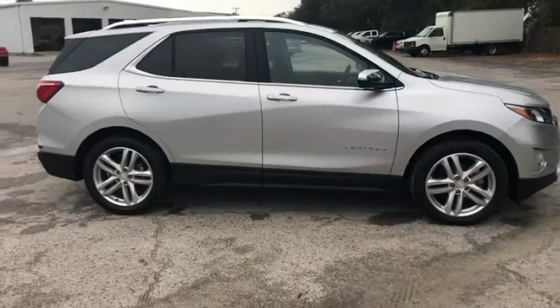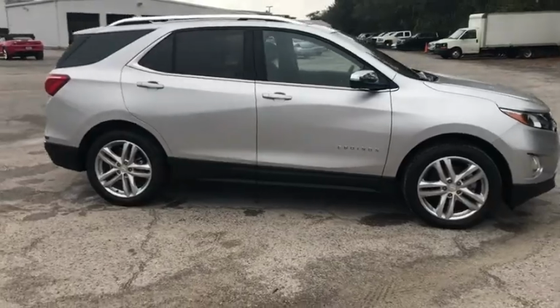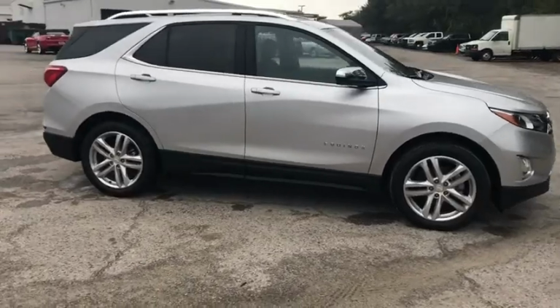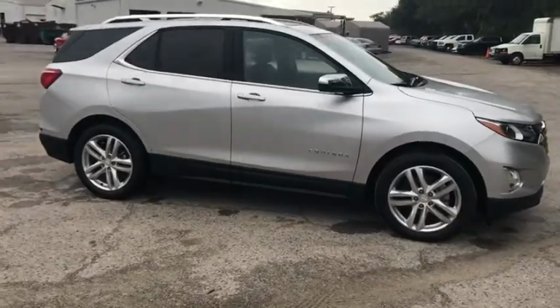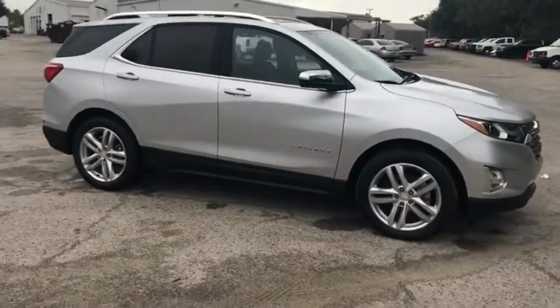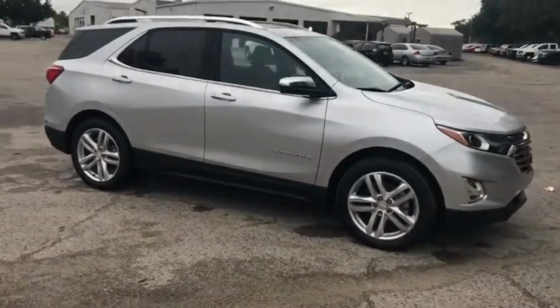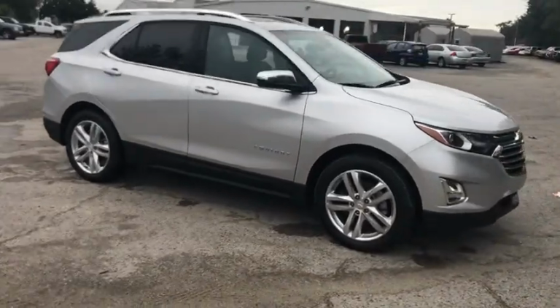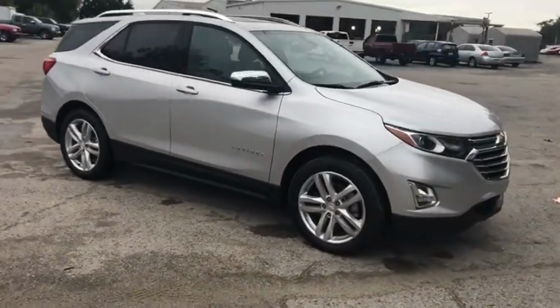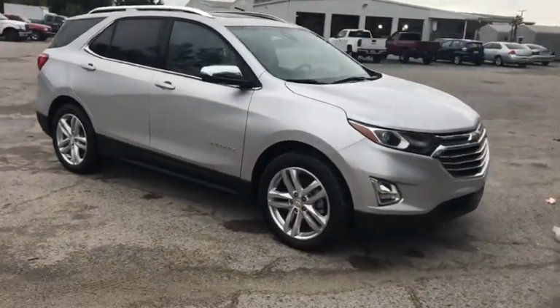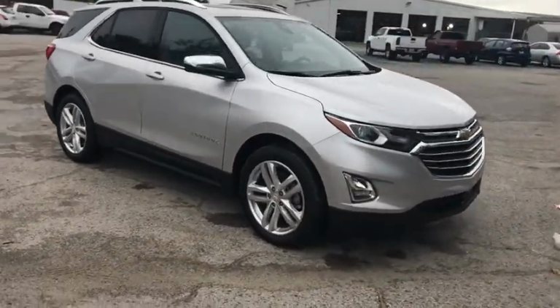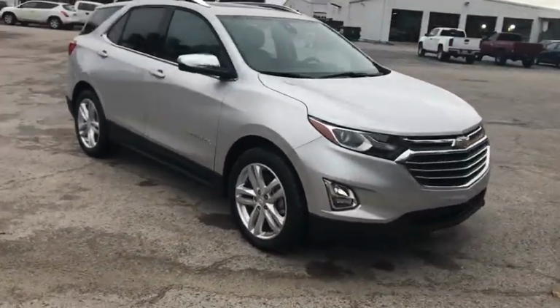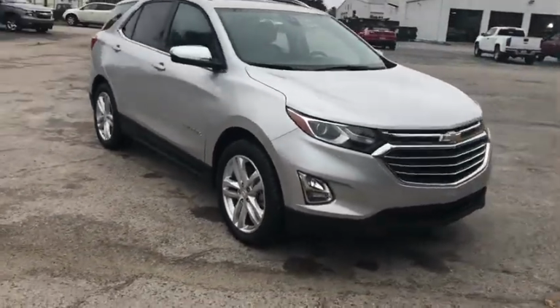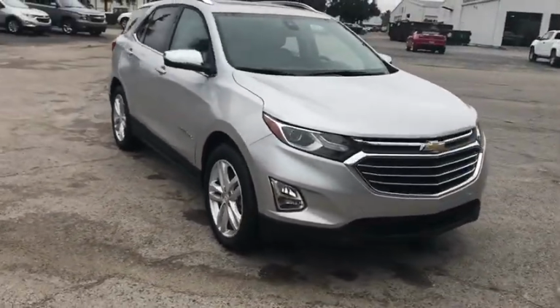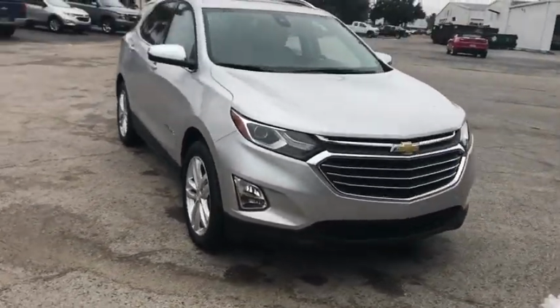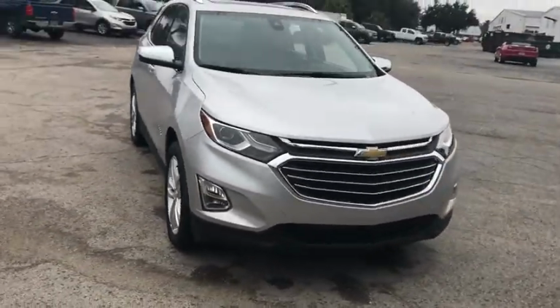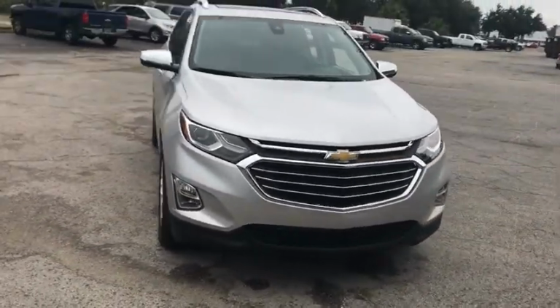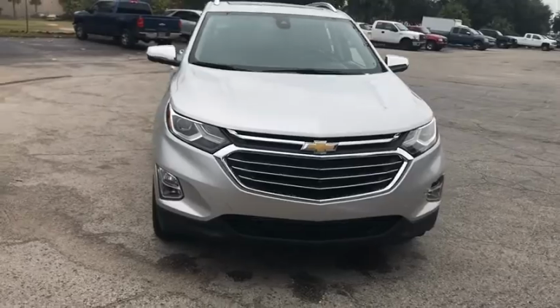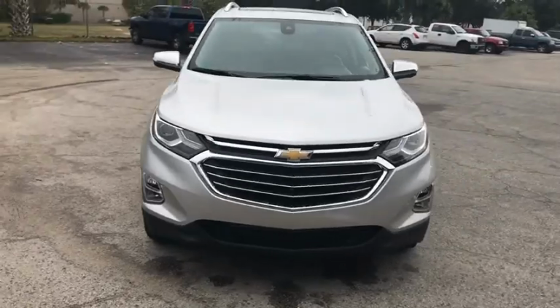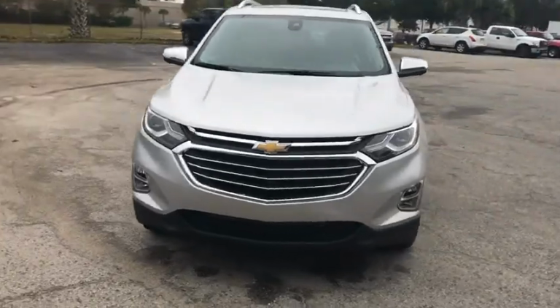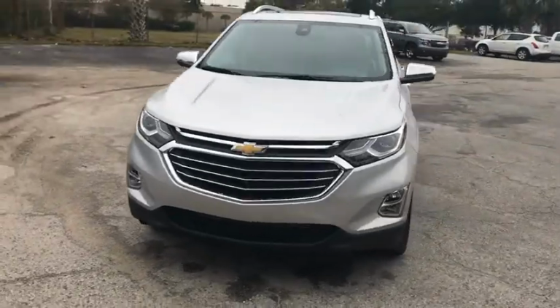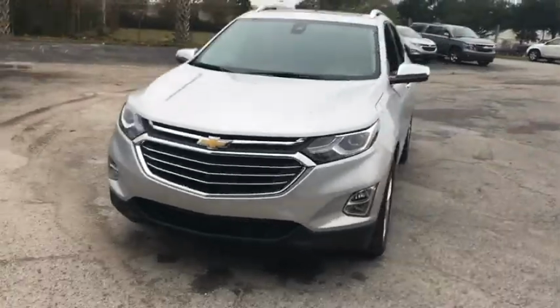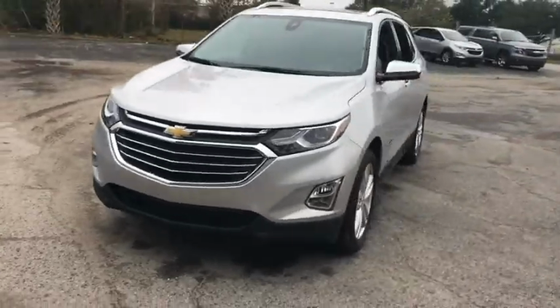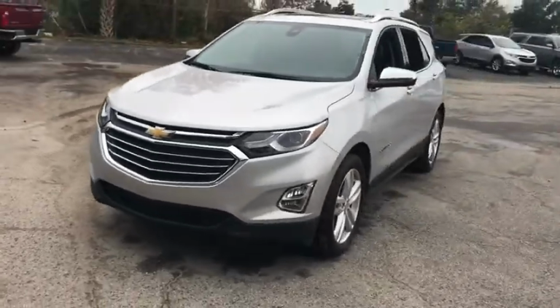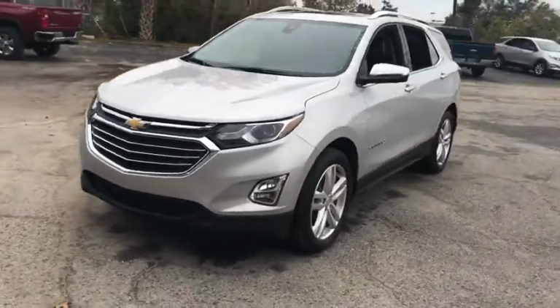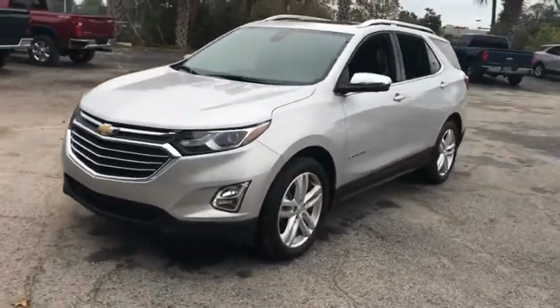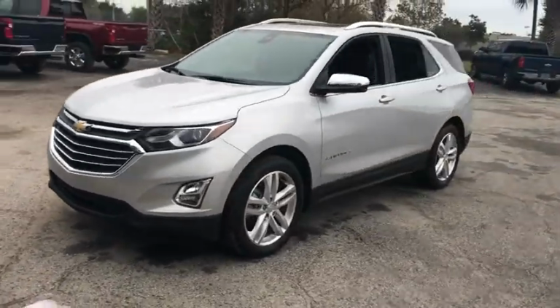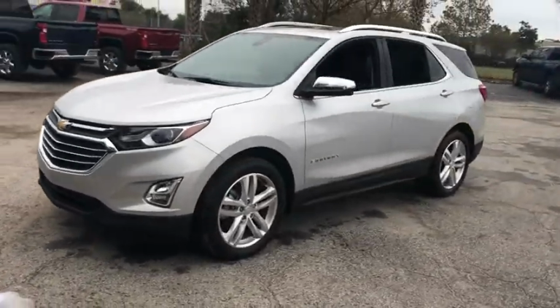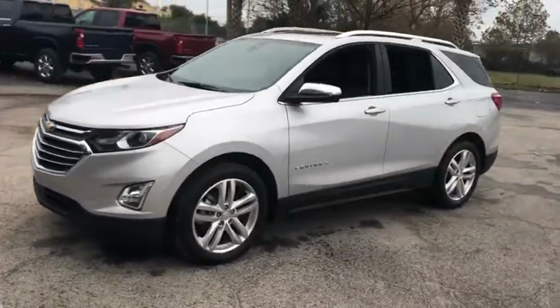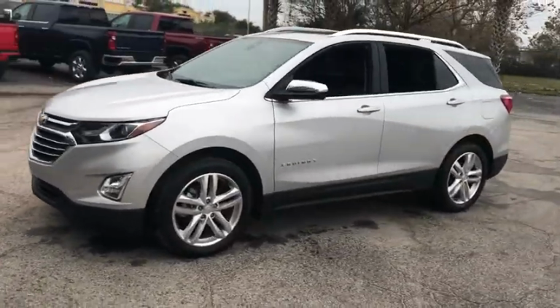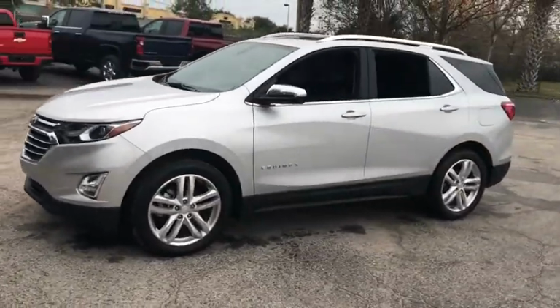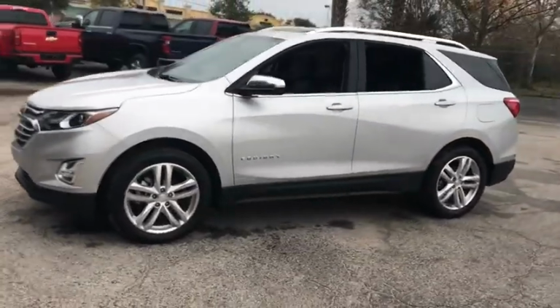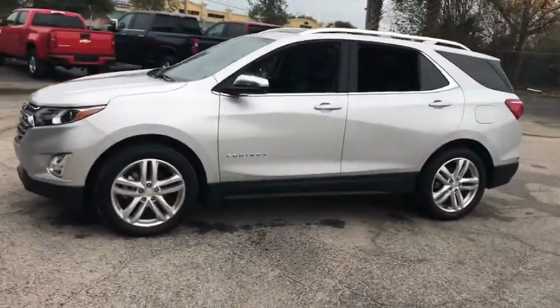You are going to love the 2020 Chevrolet Equinox. Fuel efficiency, safety, and value equals the Chevy Equinox. Here are some of this vehicle's great options.